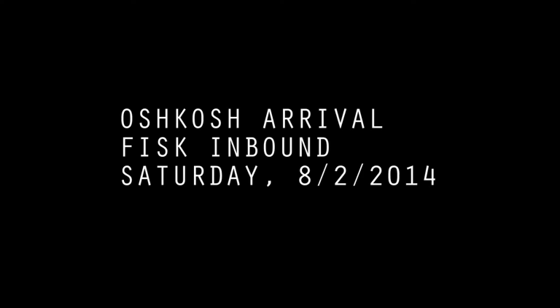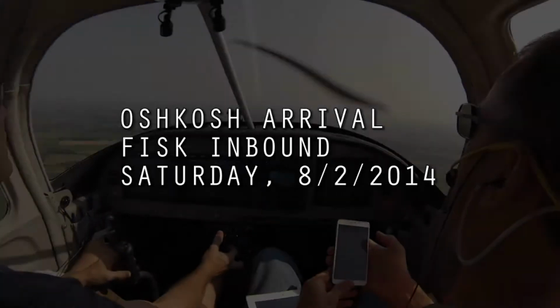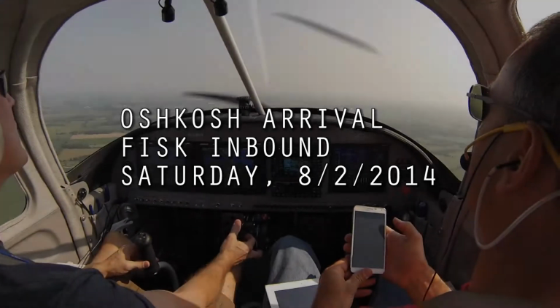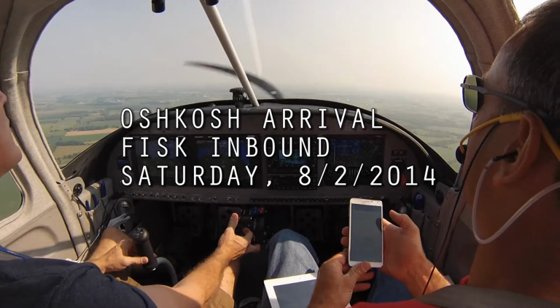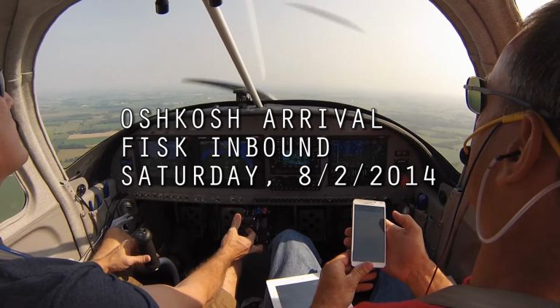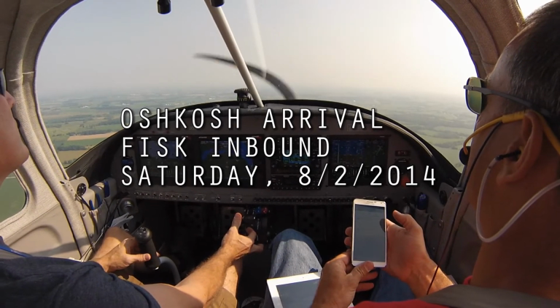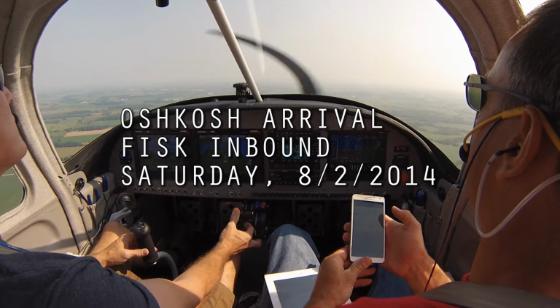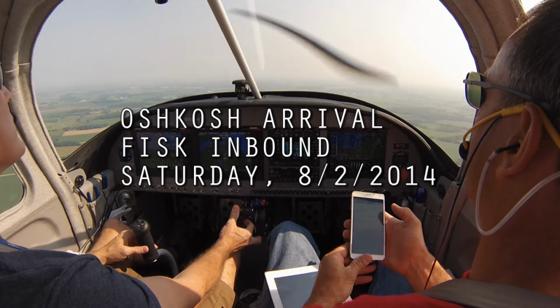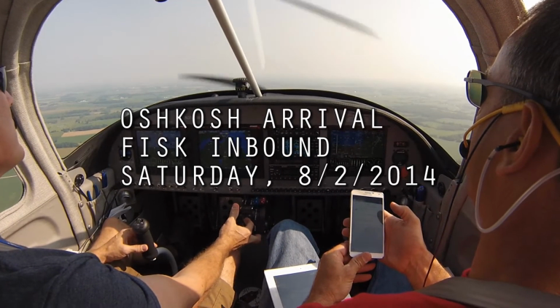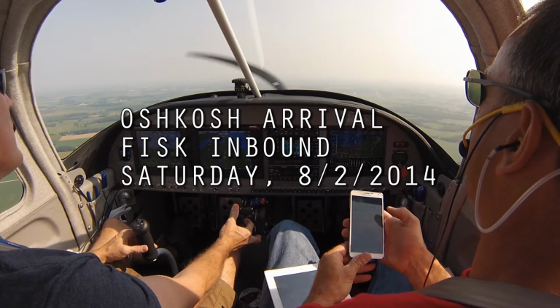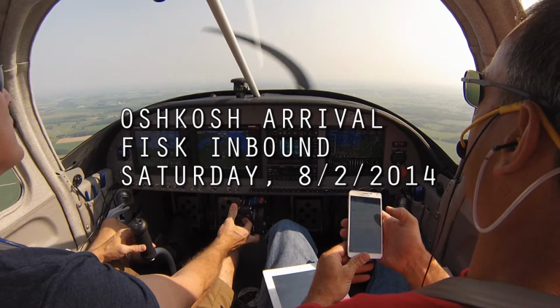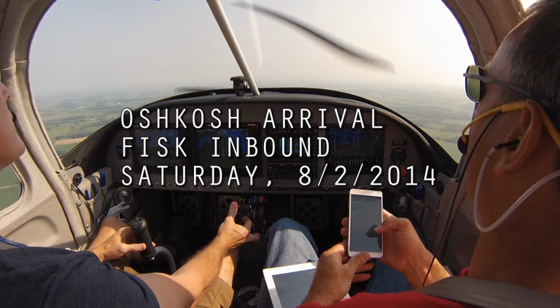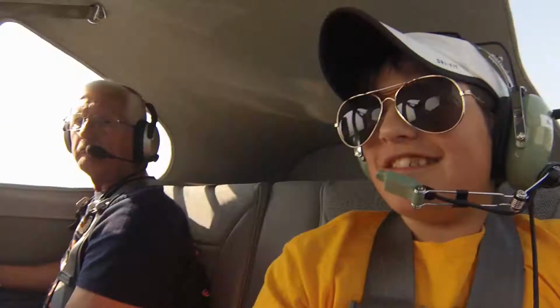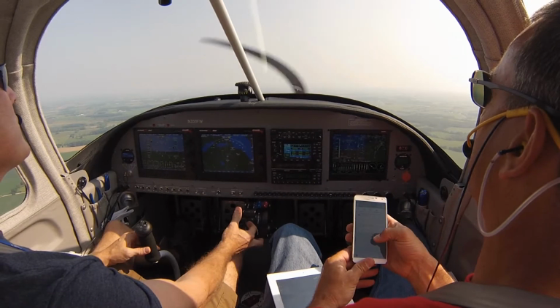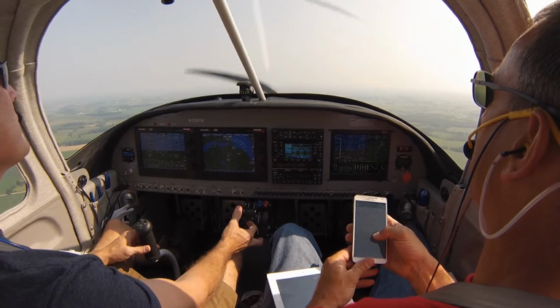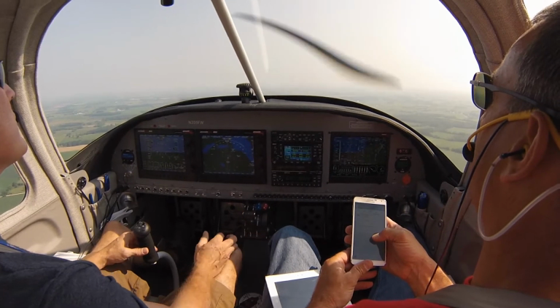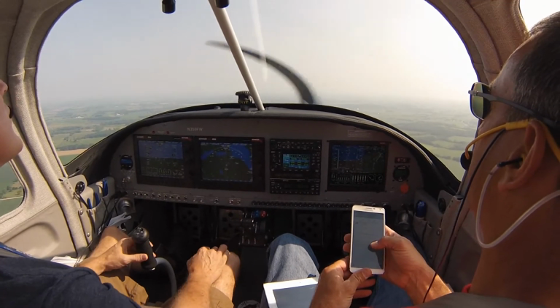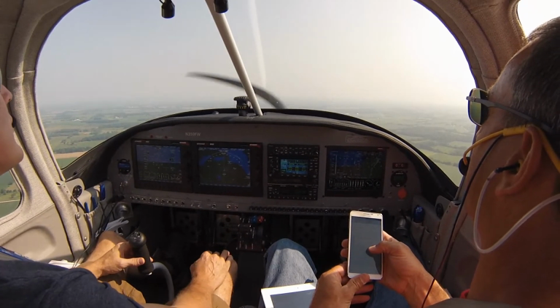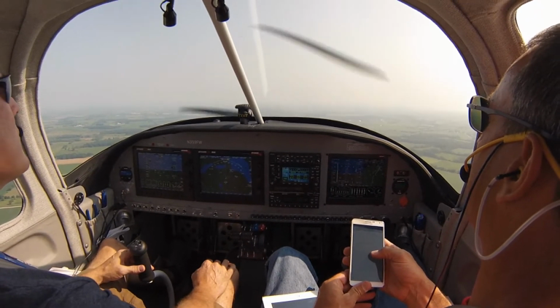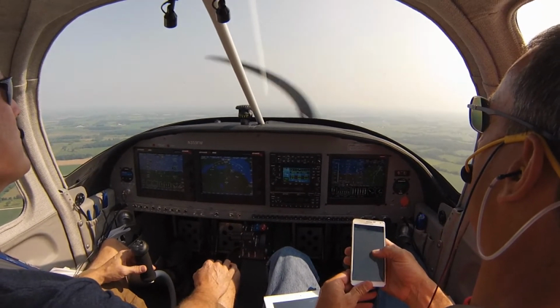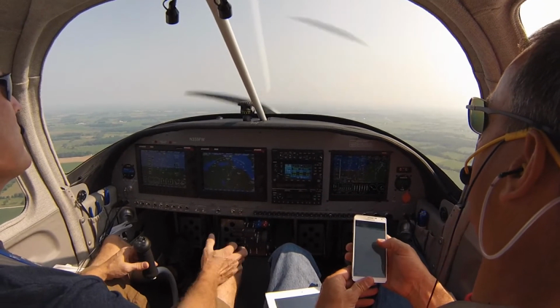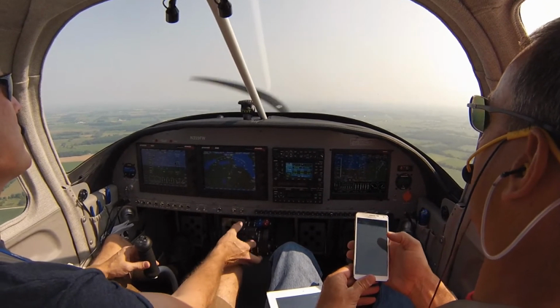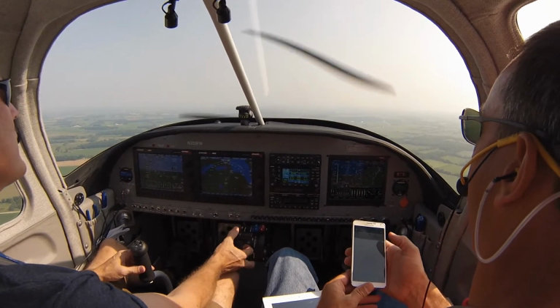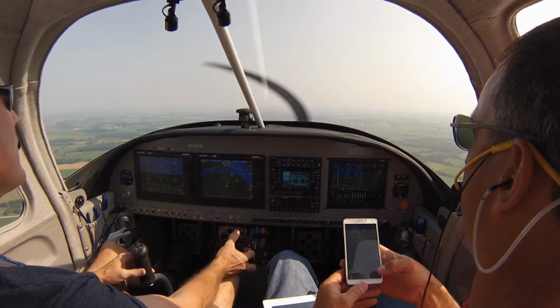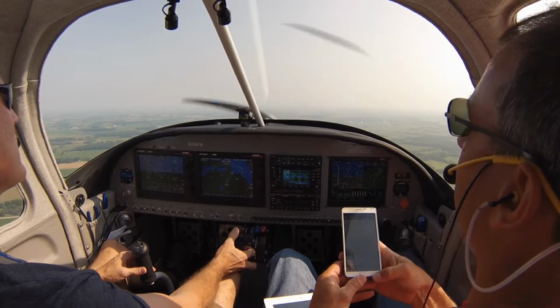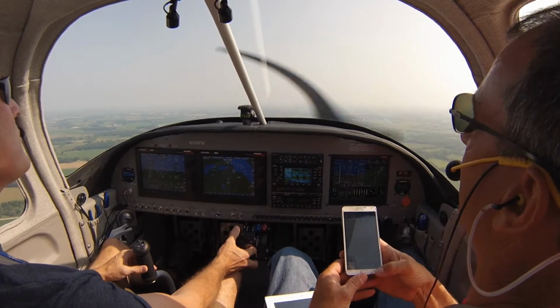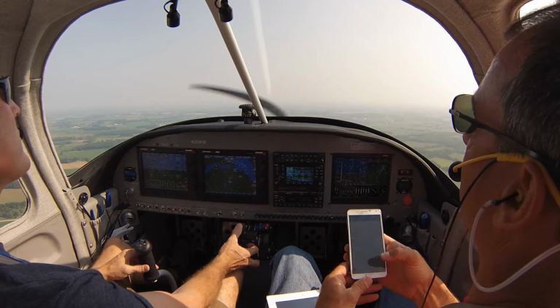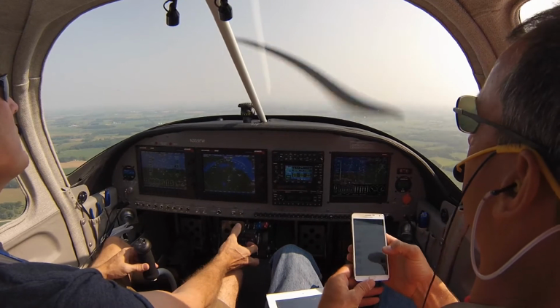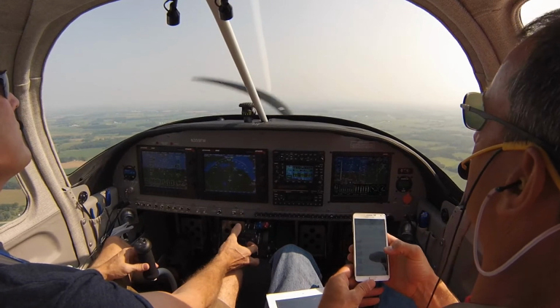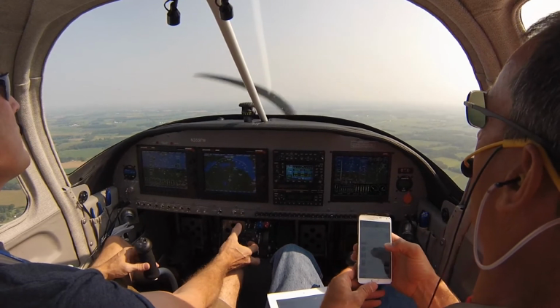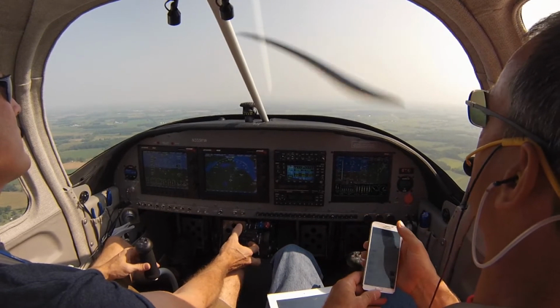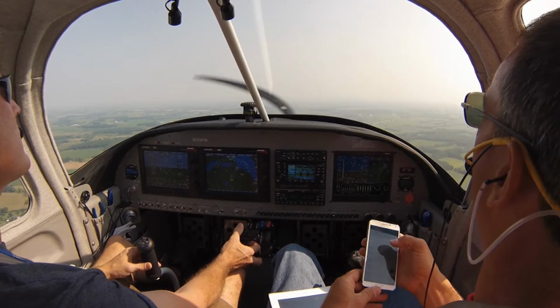In Oshkosh, it's arriving at runways 27 to 36 today. That will be pages 8 to 12 on the NOTAM. We're reaching Ripon and we need you to pick out an aircraft at similar speed, follow northeast over the railroad tracks towards Fisk.